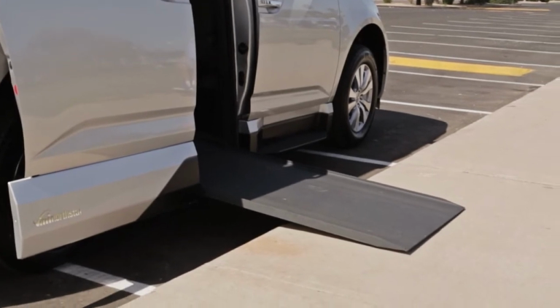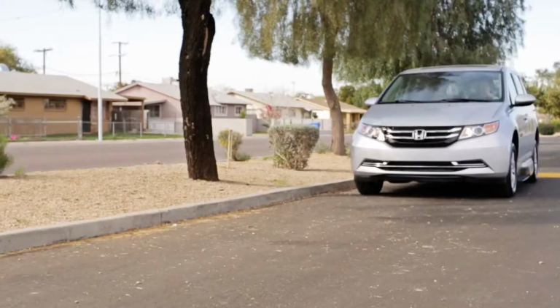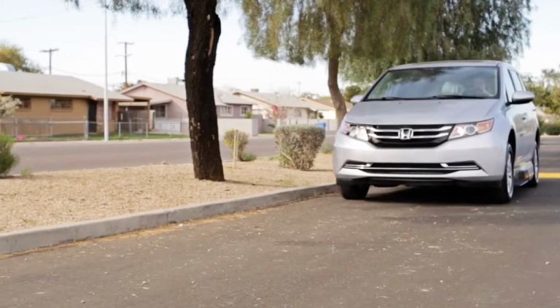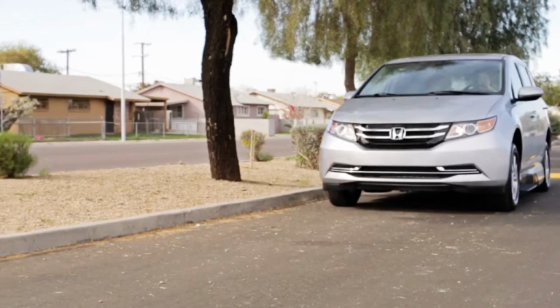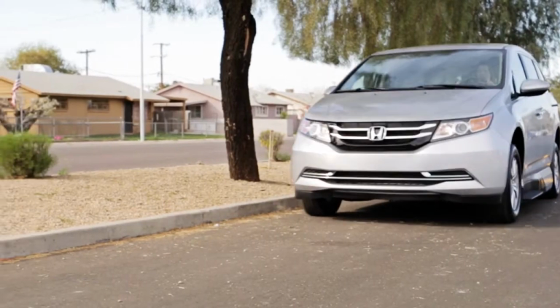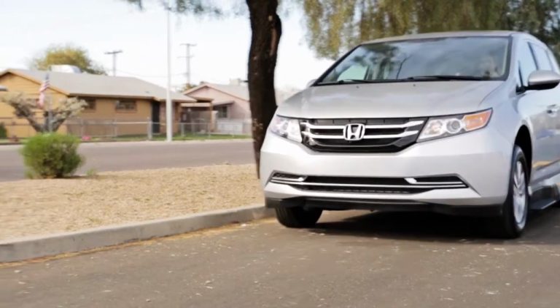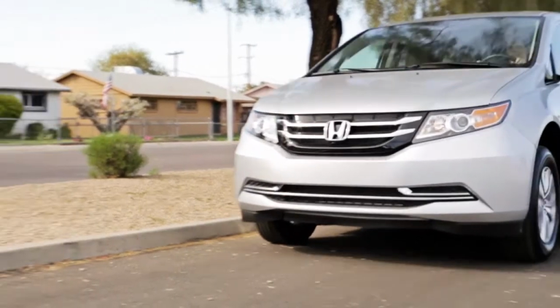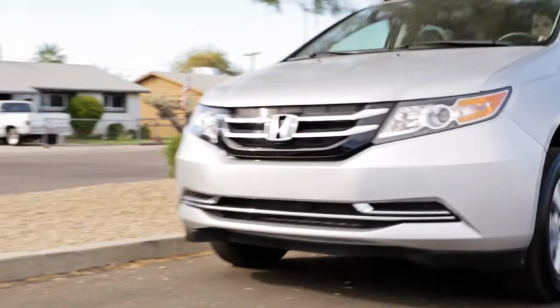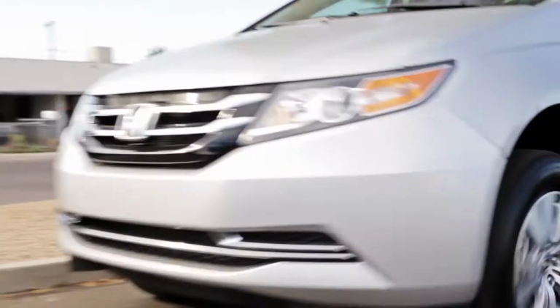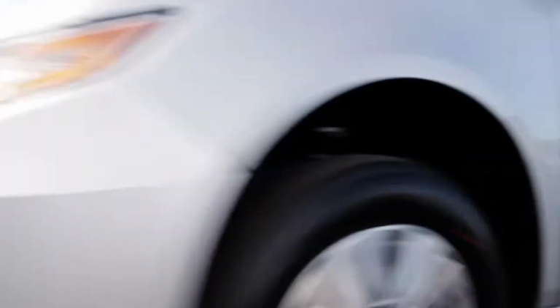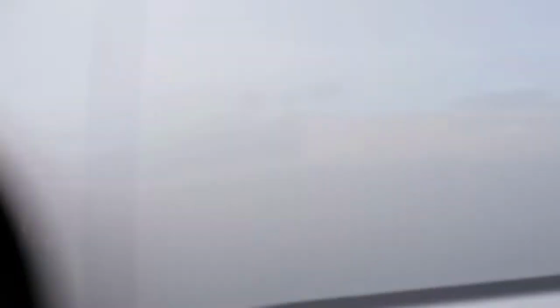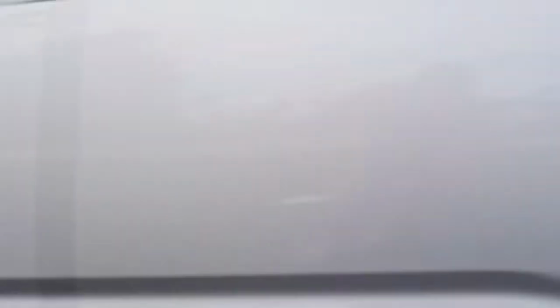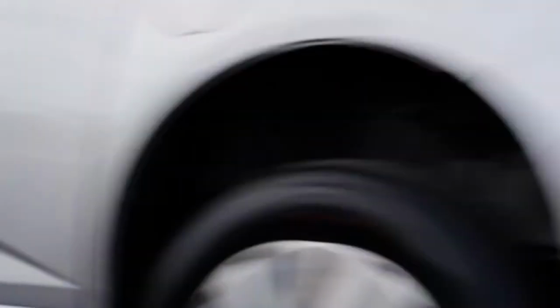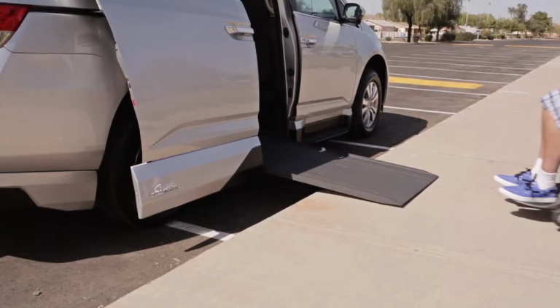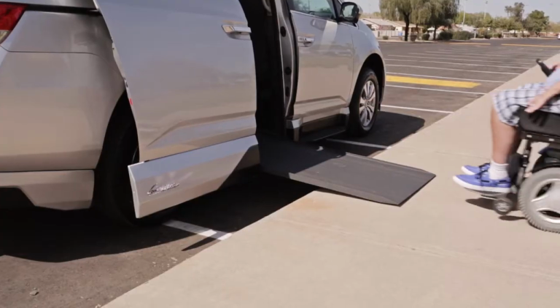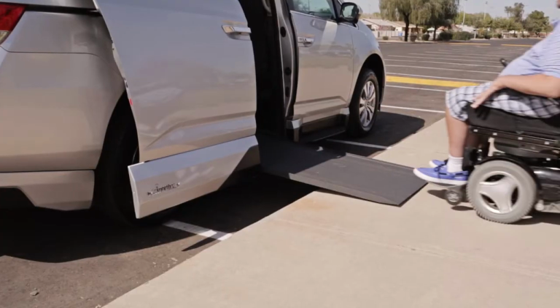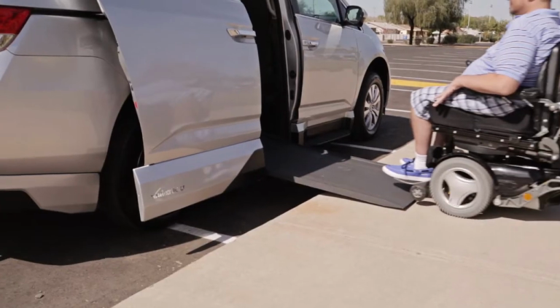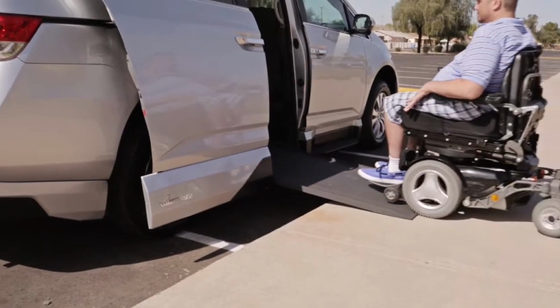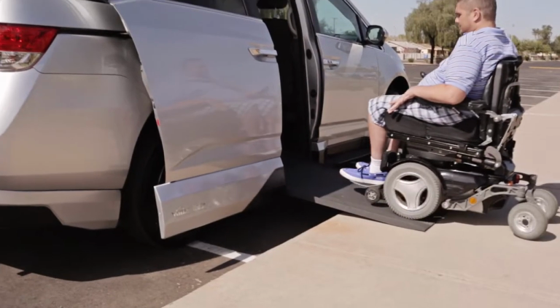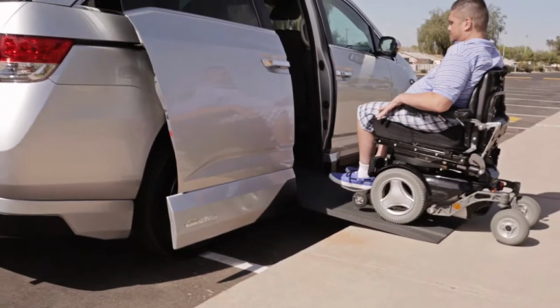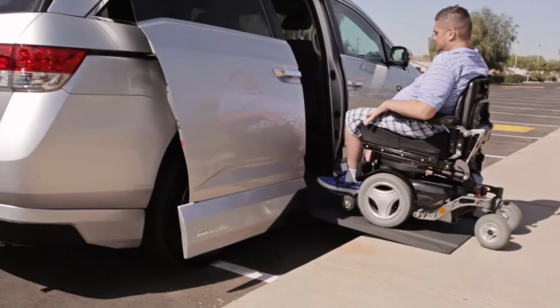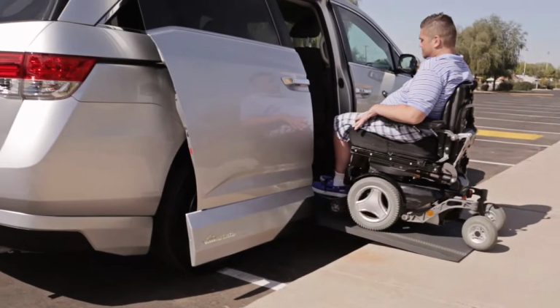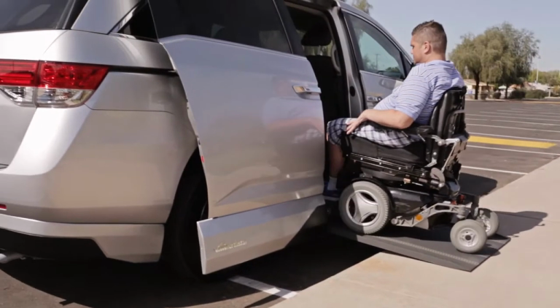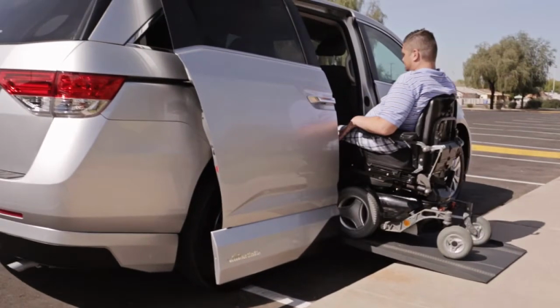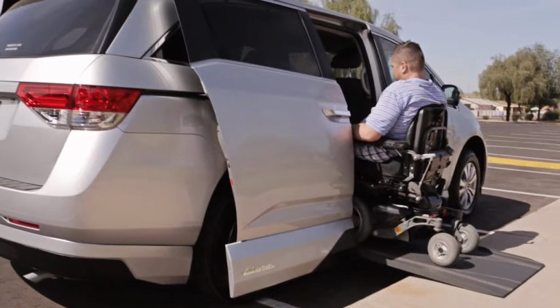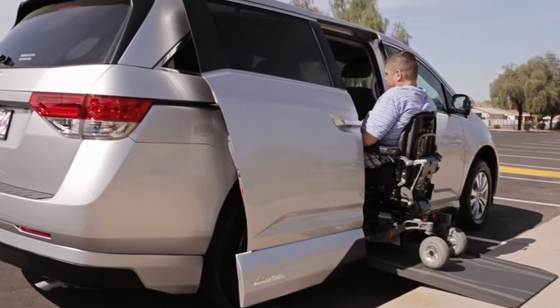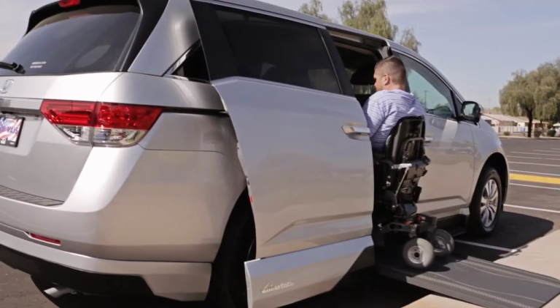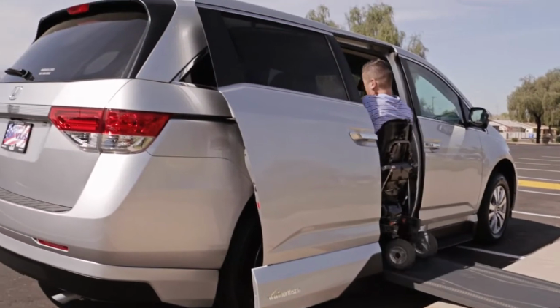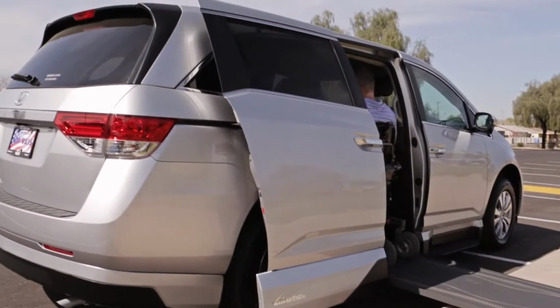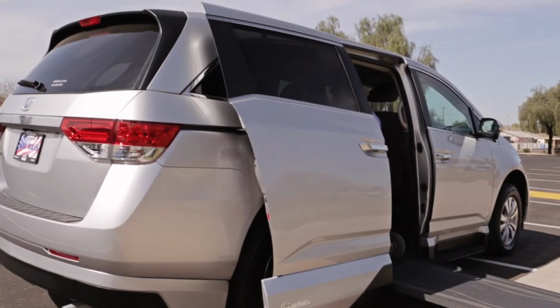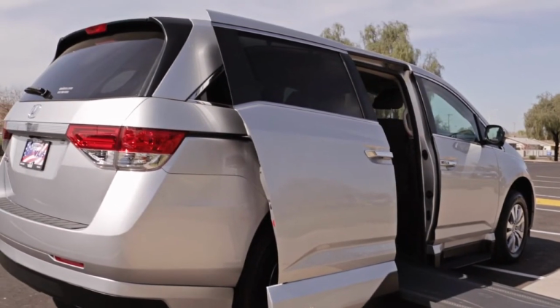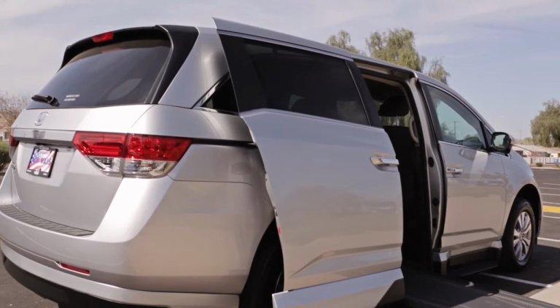To accommodate wheelchairs of almost any size, the North Star ramp has an 800-pound weight capacity and wider usable area than other Honda conversions on the market.